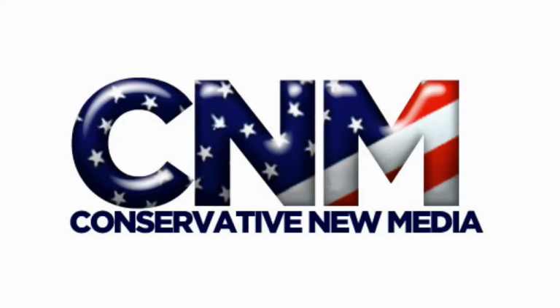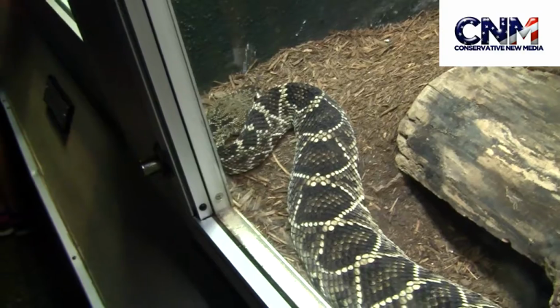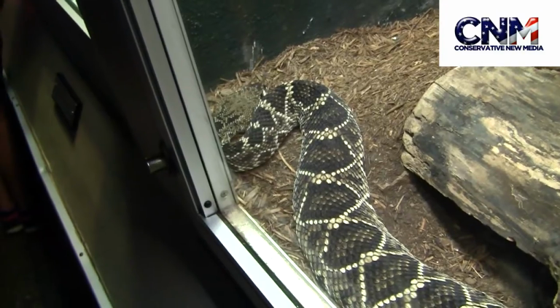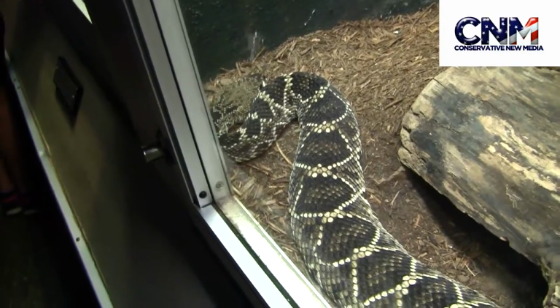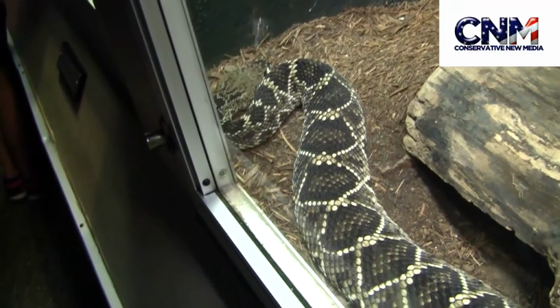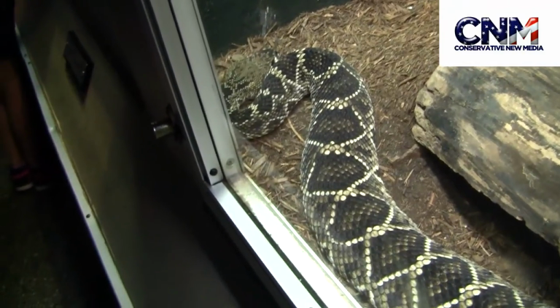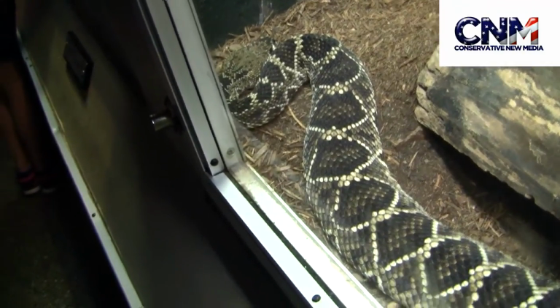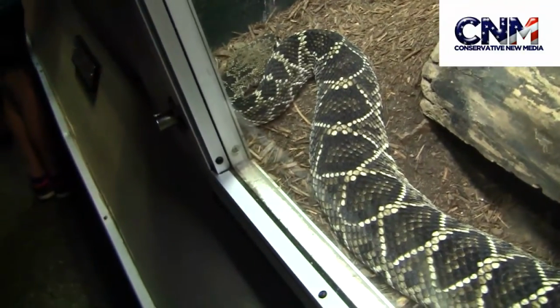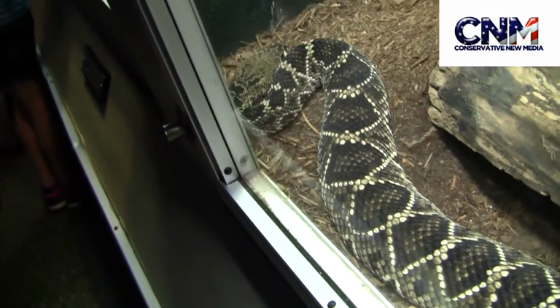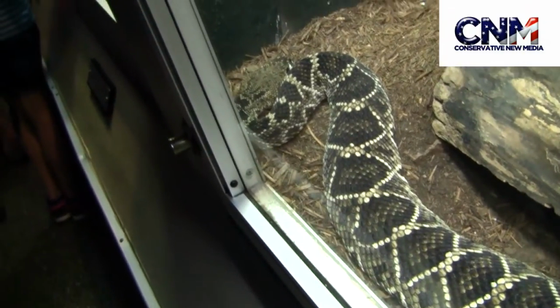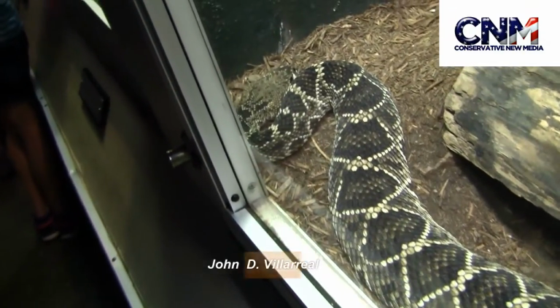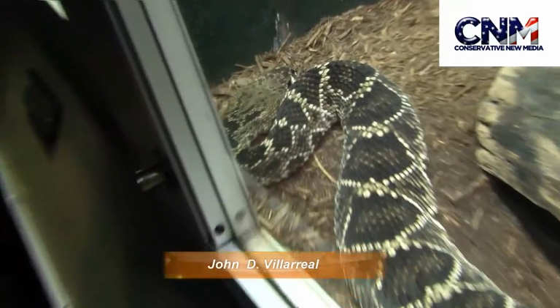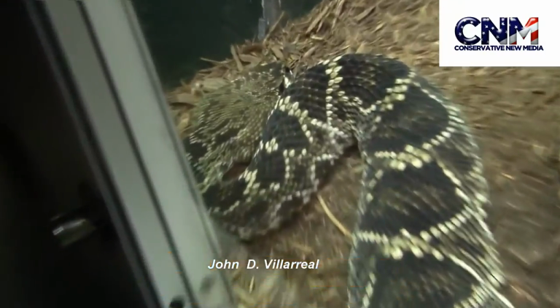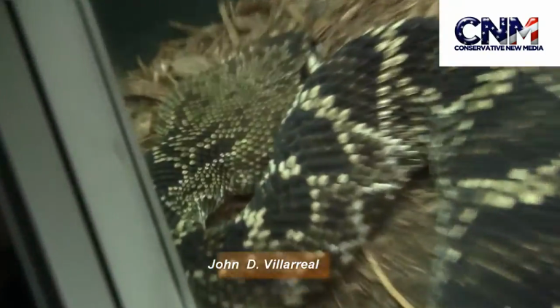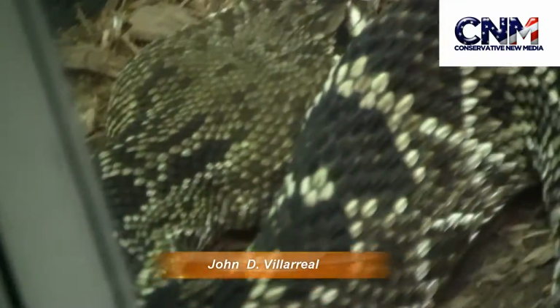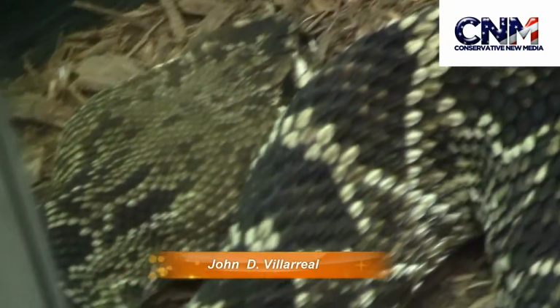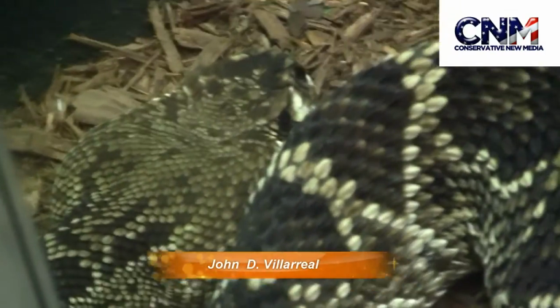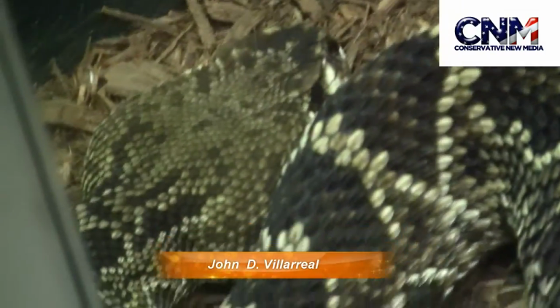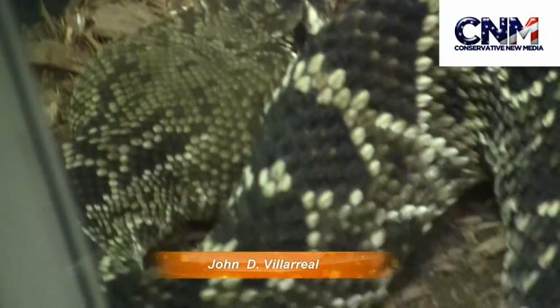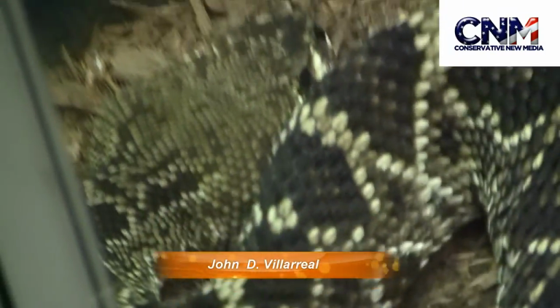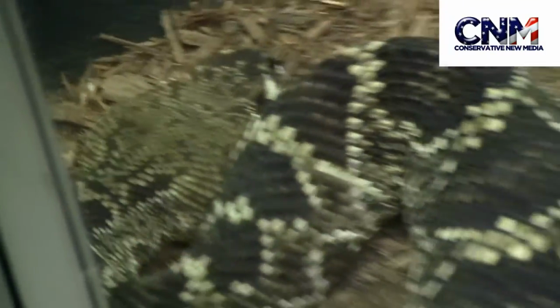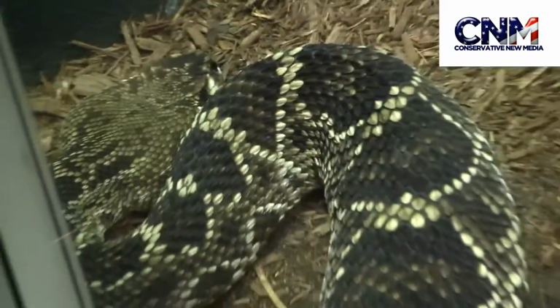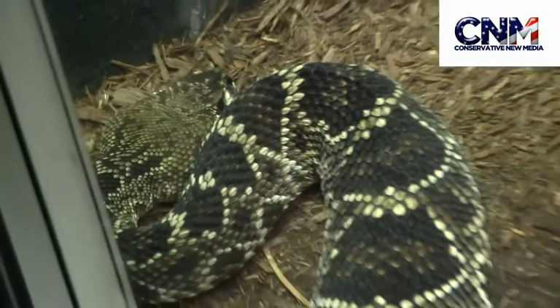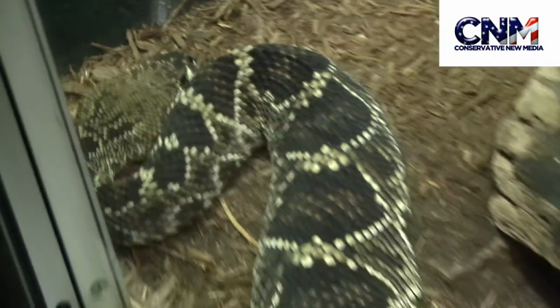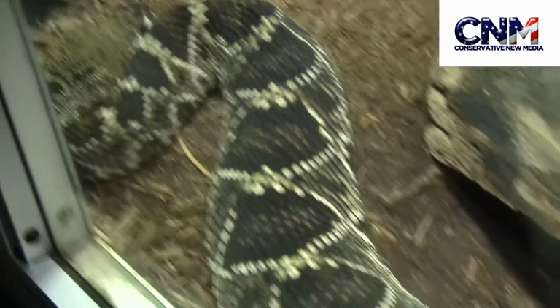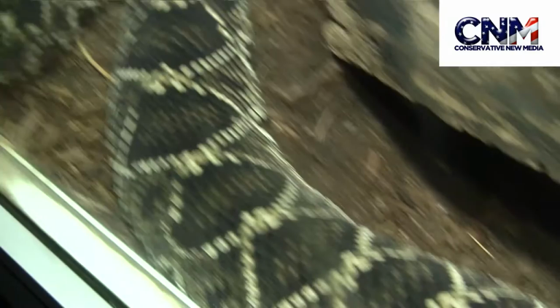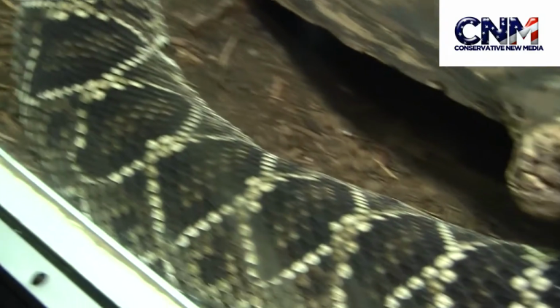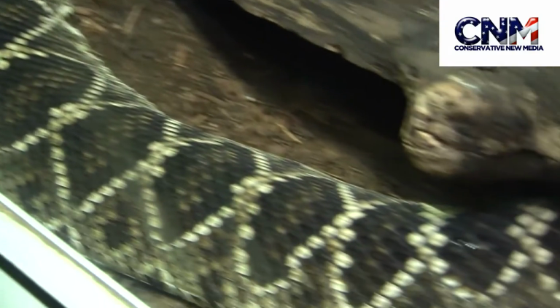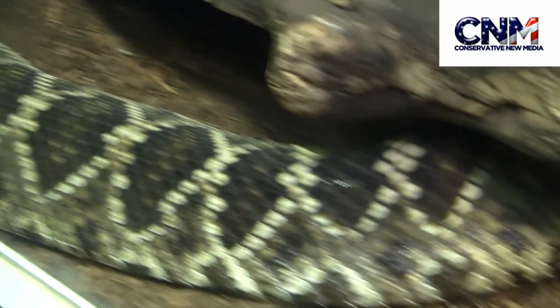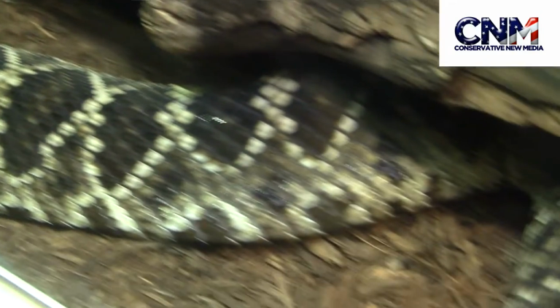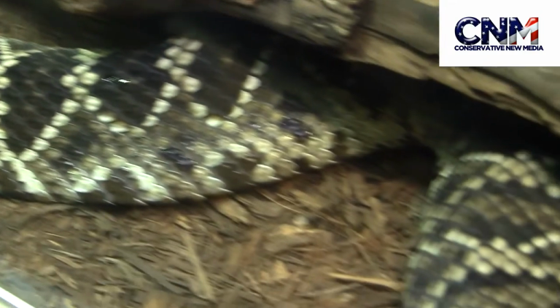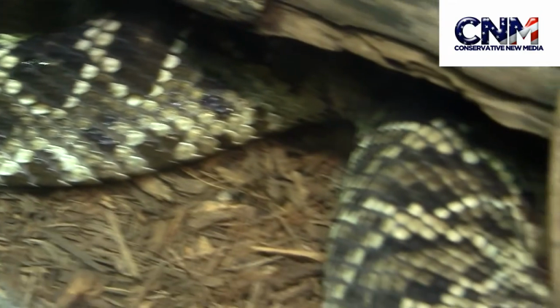Check it out, that's an Eastern Diamondback Rattlesnake. These are the biggest rattlesnakes out there. These things are really thick — look at how thick this body is here. Incredible.